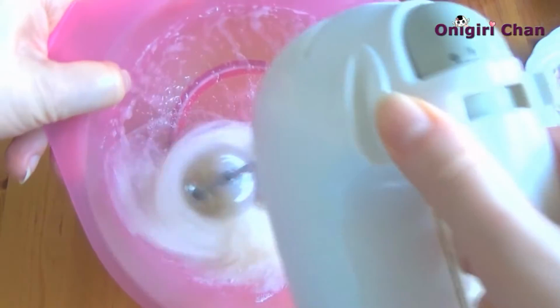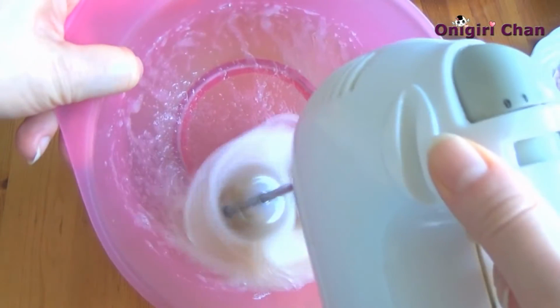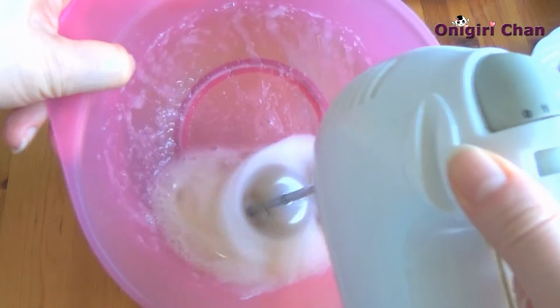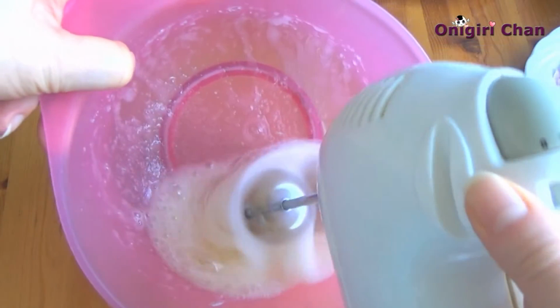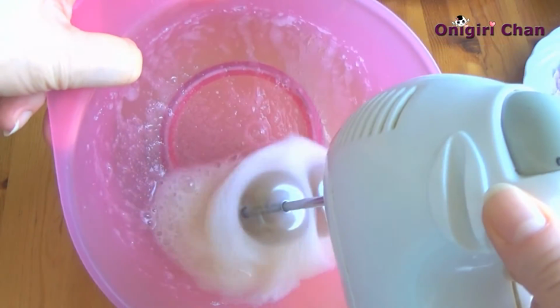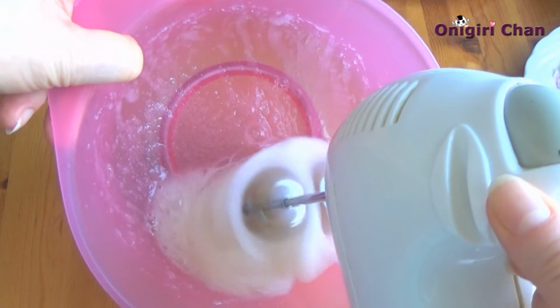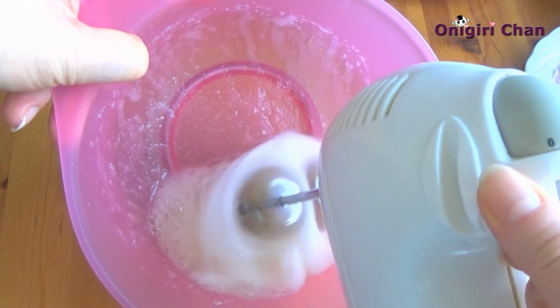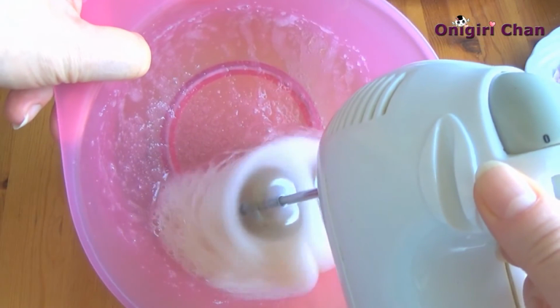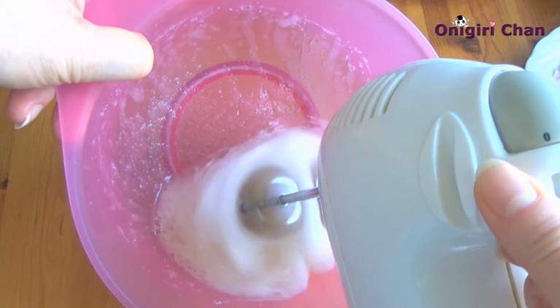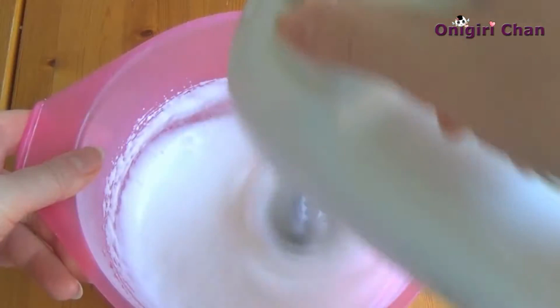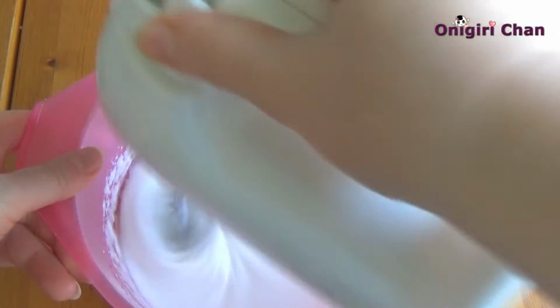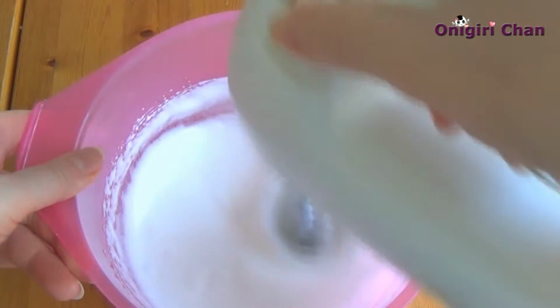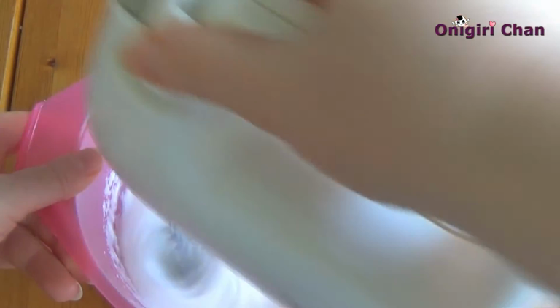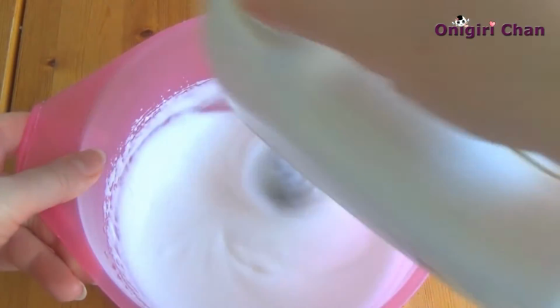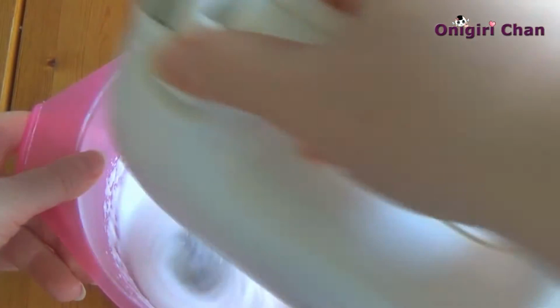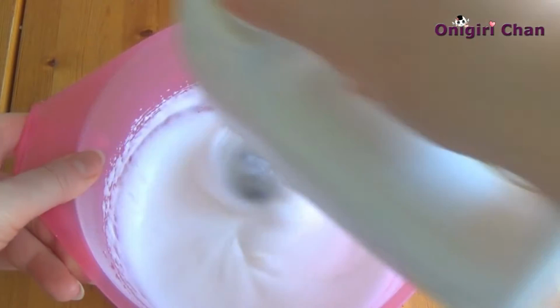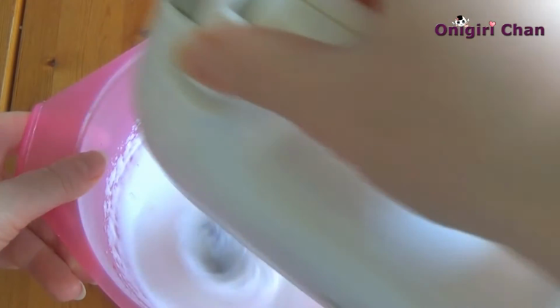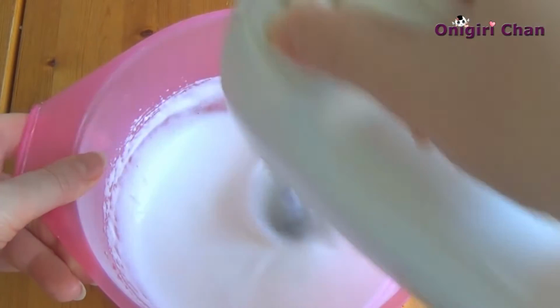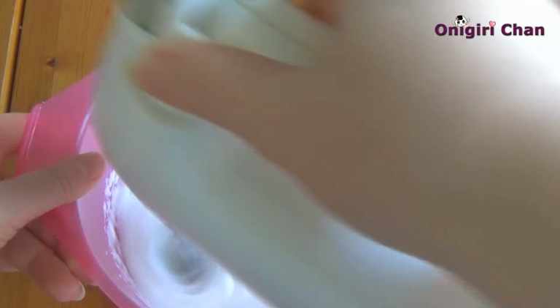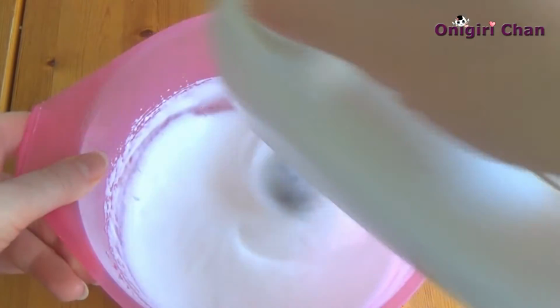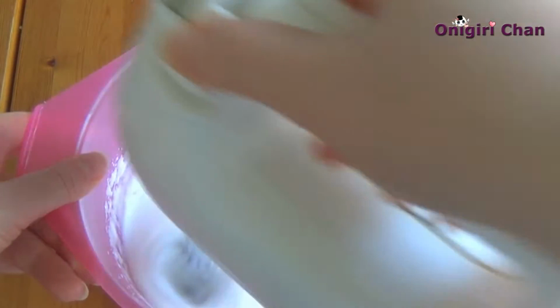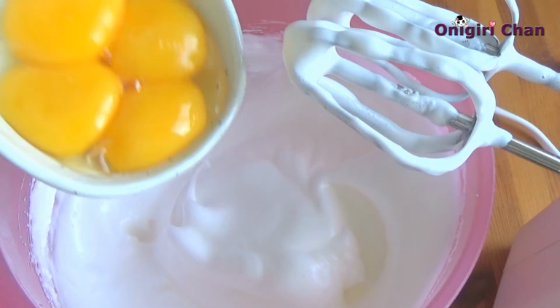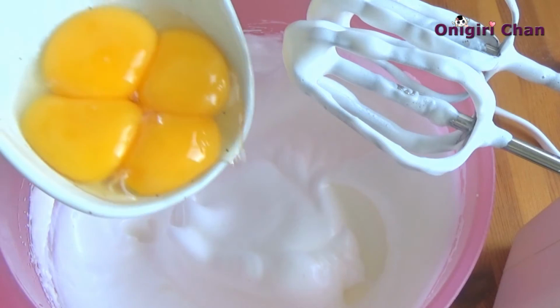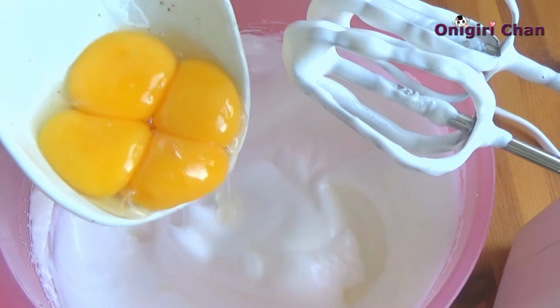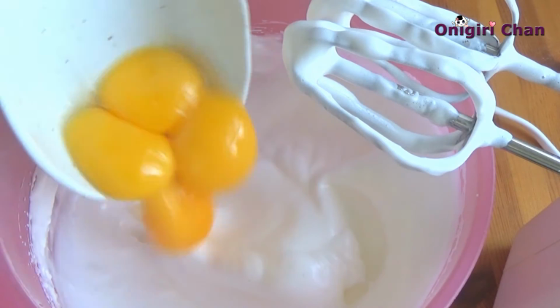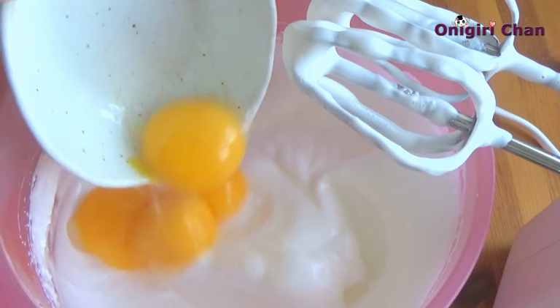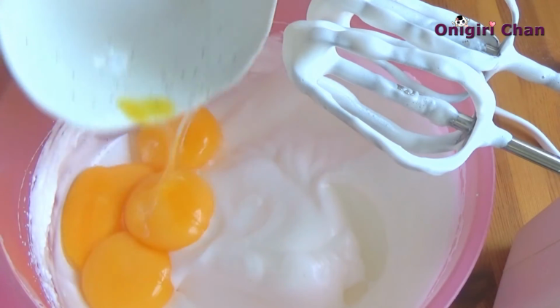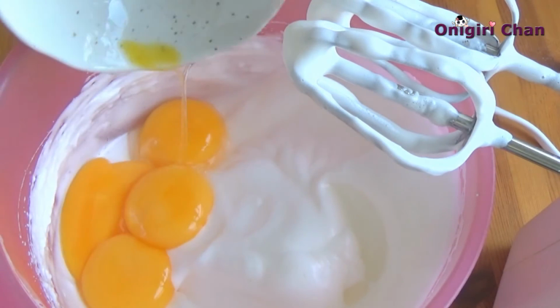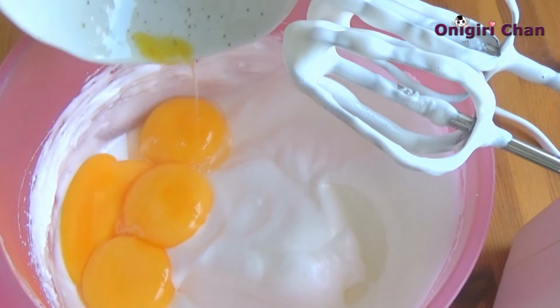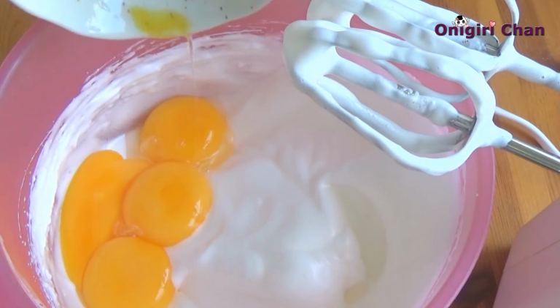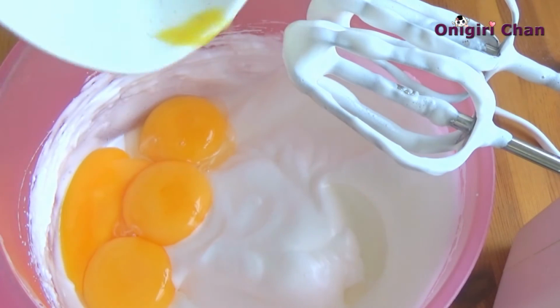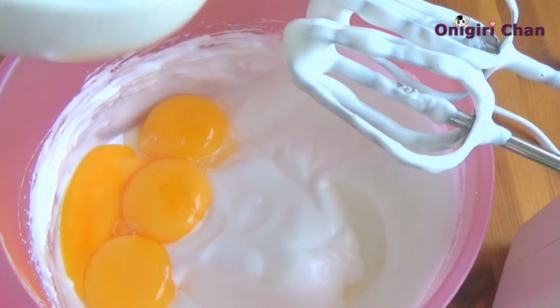Beat the egg whites and sugar to foam. When this is done, add the egg yolks and combine everything together.